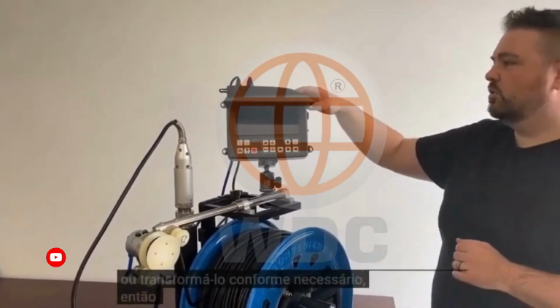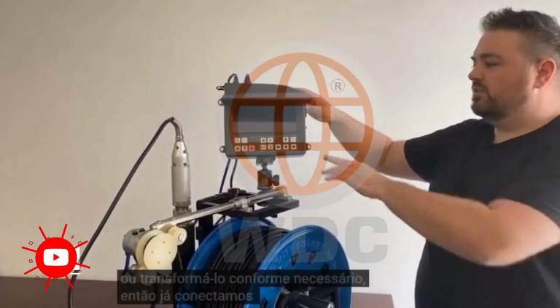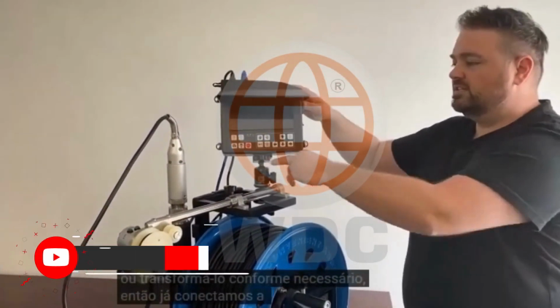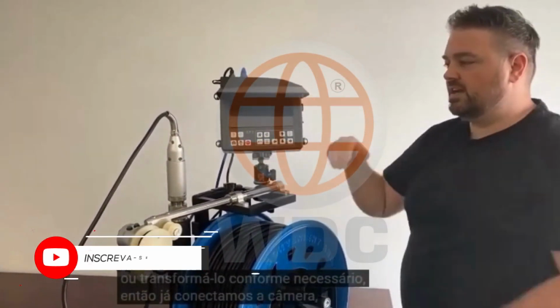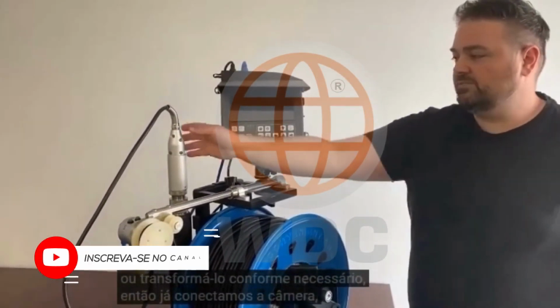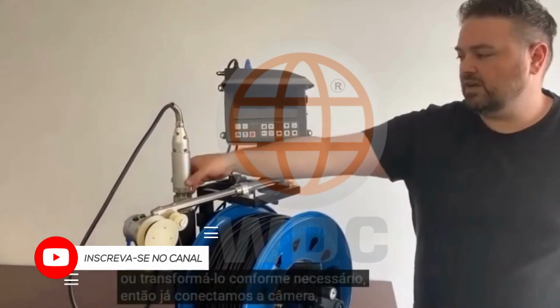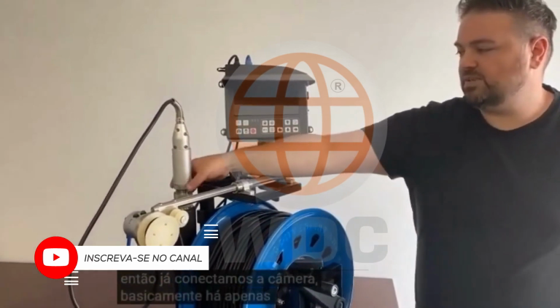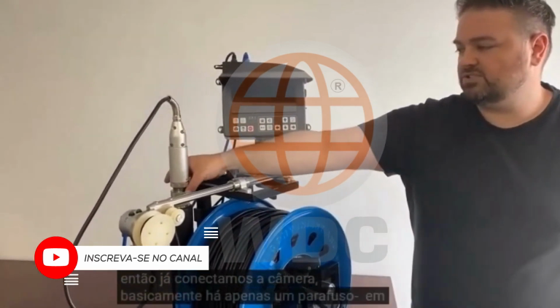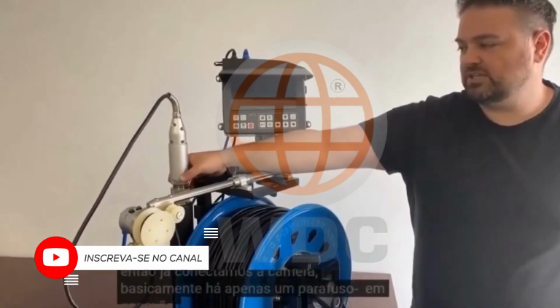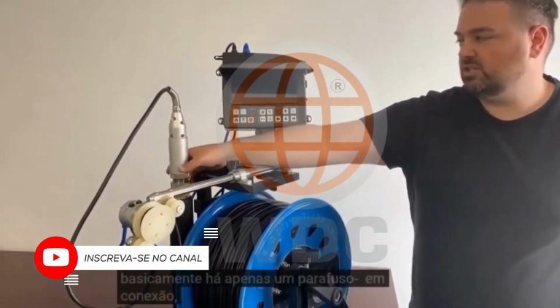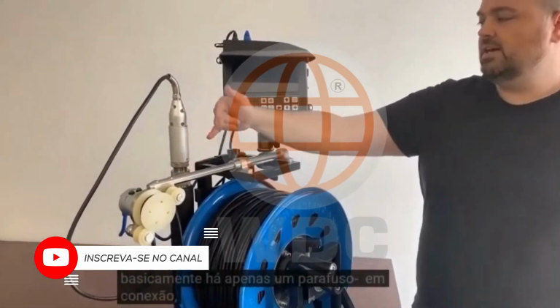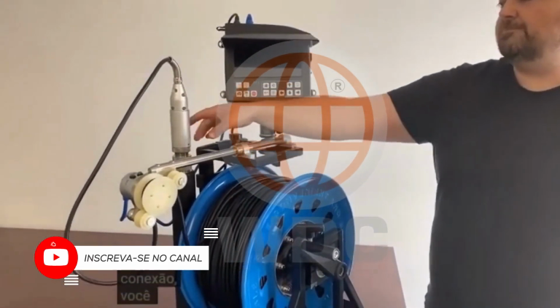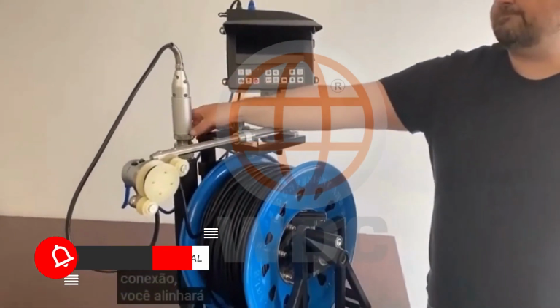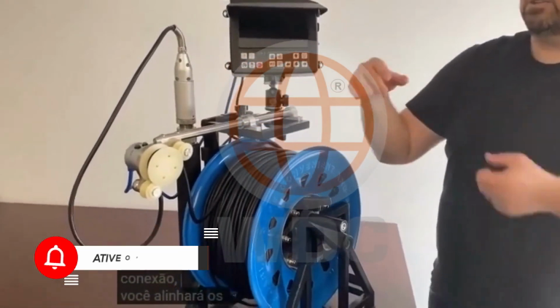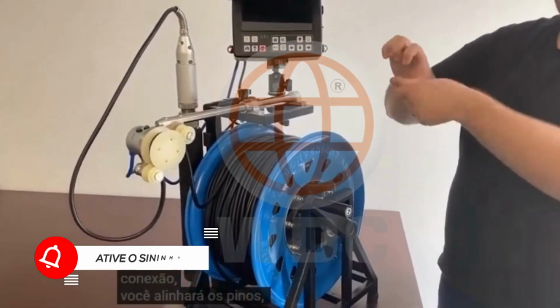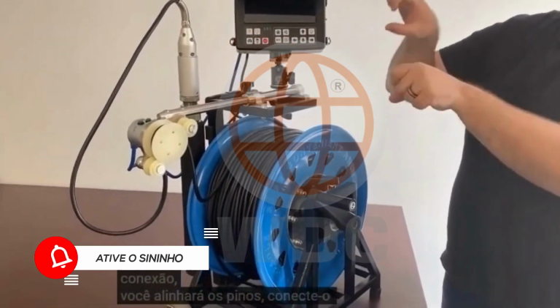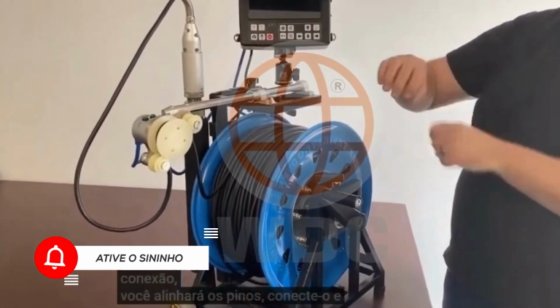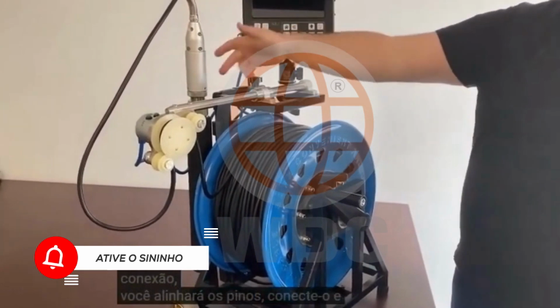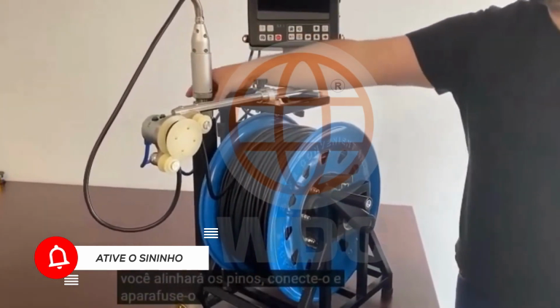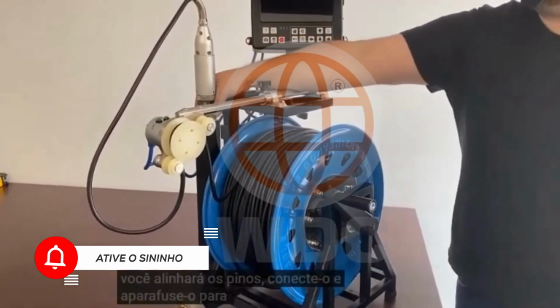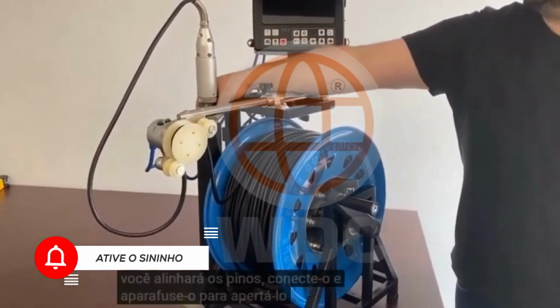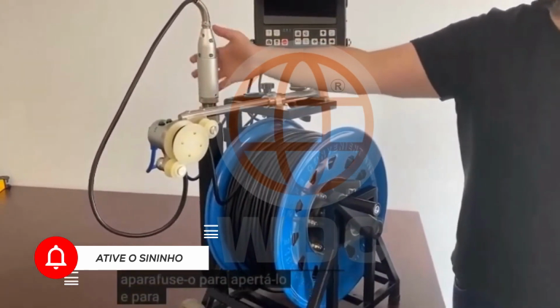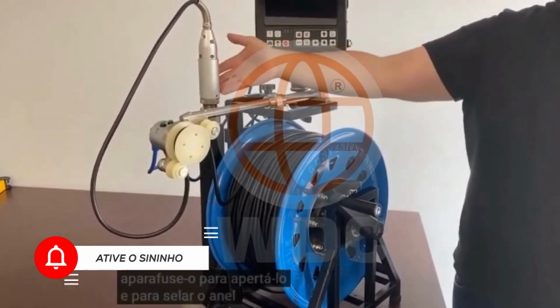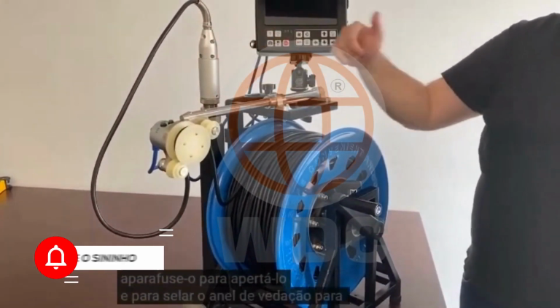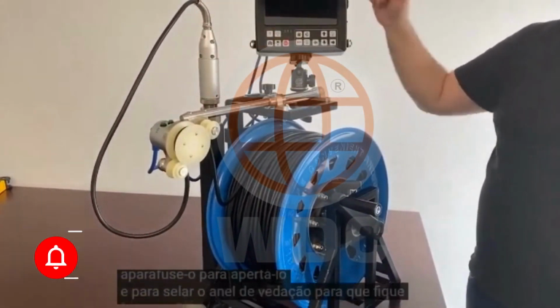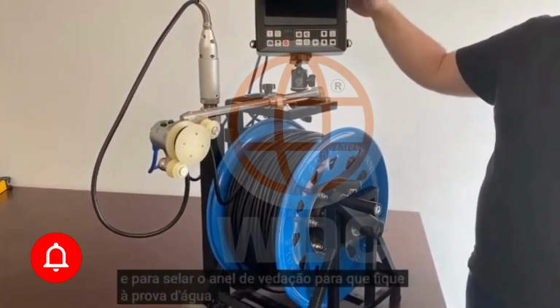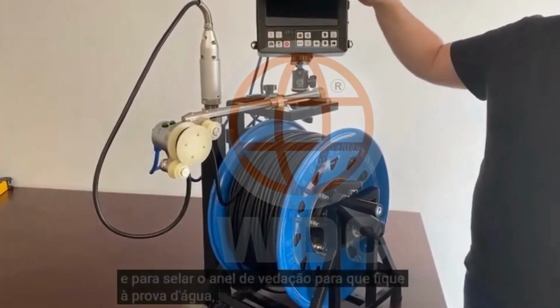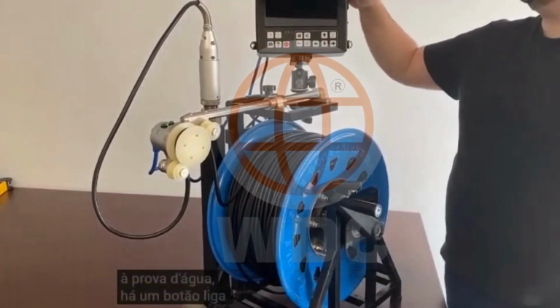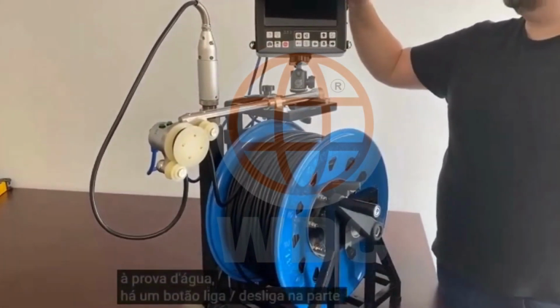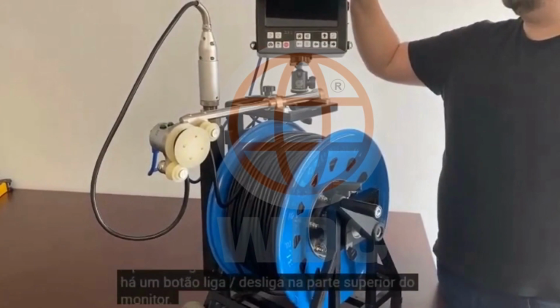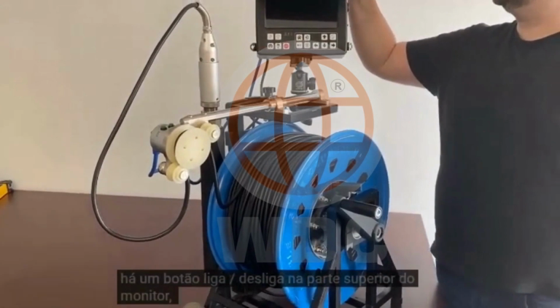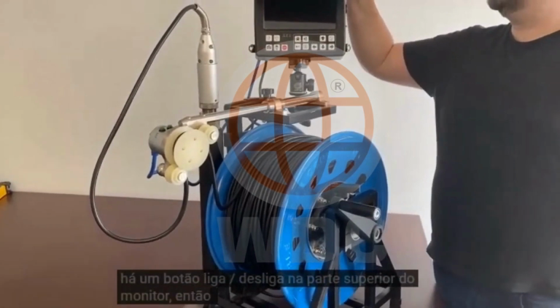So we've already connected the camera. There's basically just a screw-in connection. You'll line up the pins, plug it in, and then you screw it down to tighten it and to seal the input. There's a power button on the top of the monitor, so we'll just turn that on.